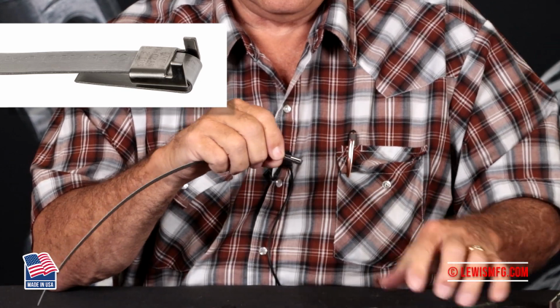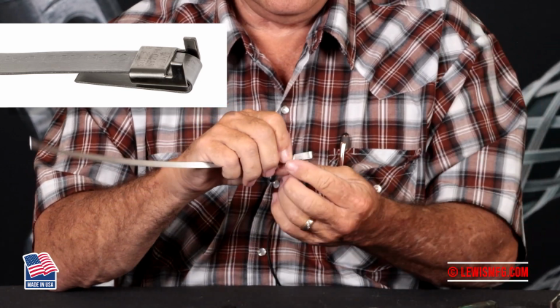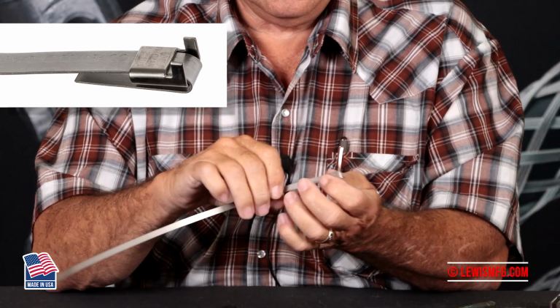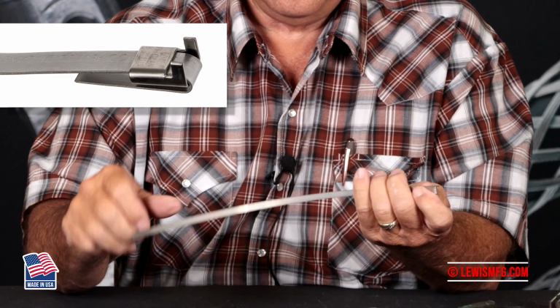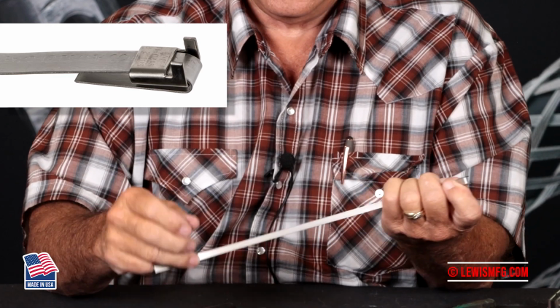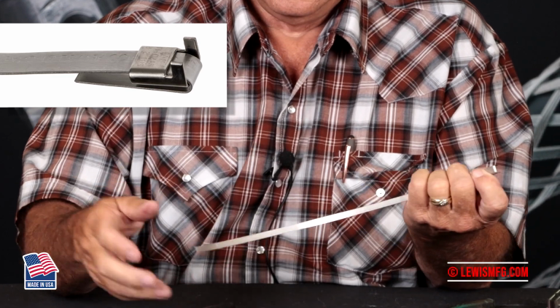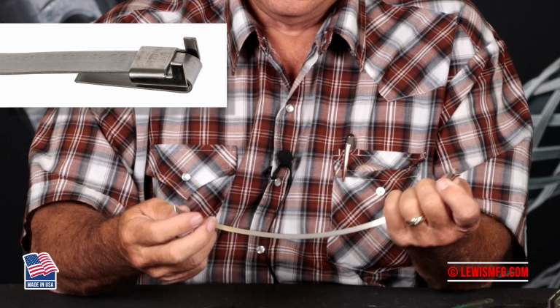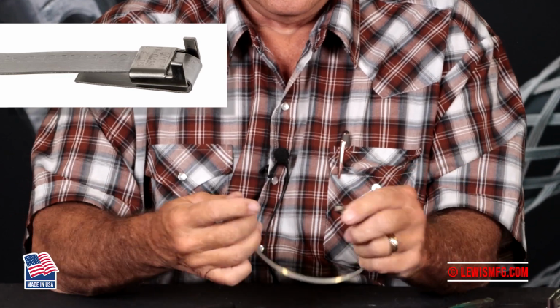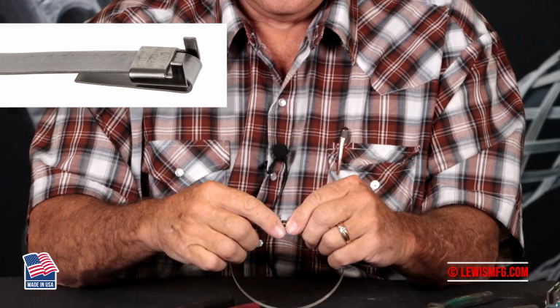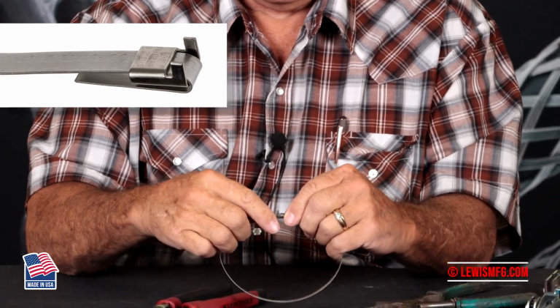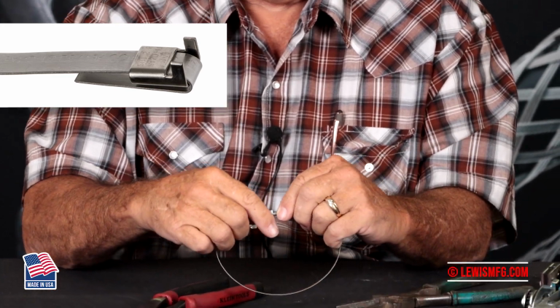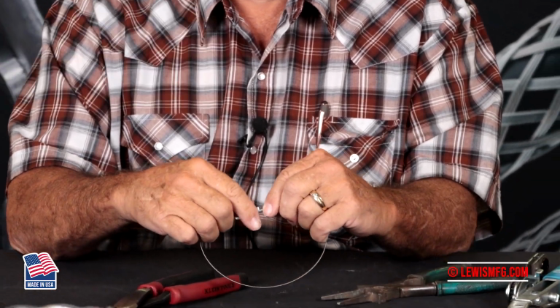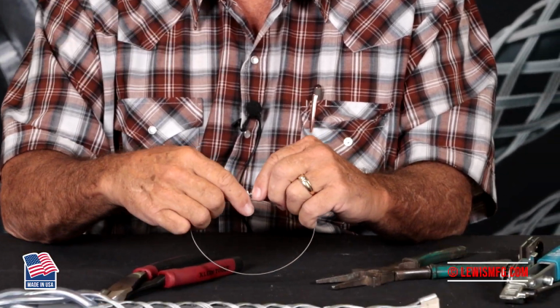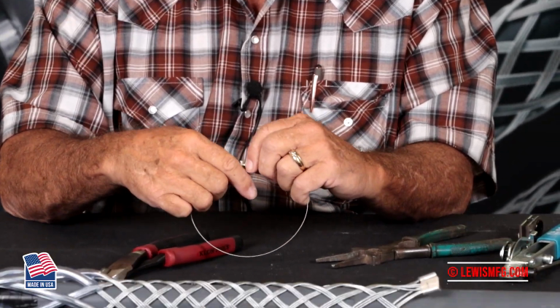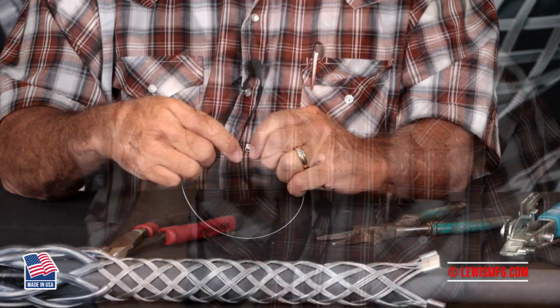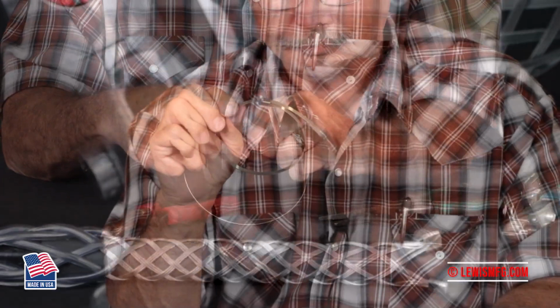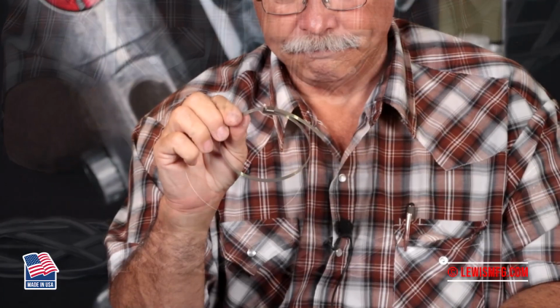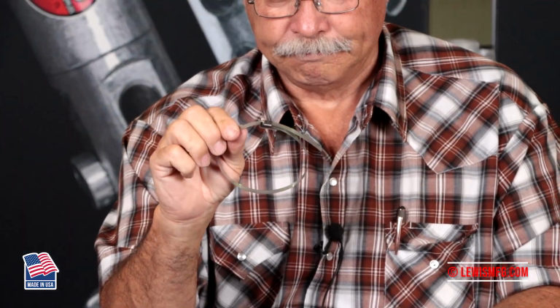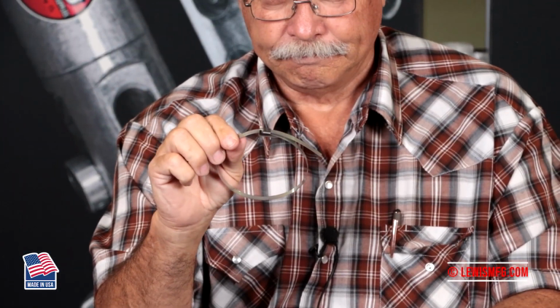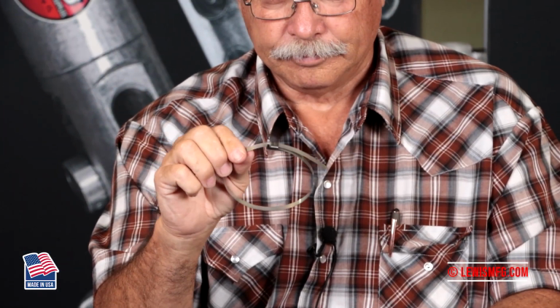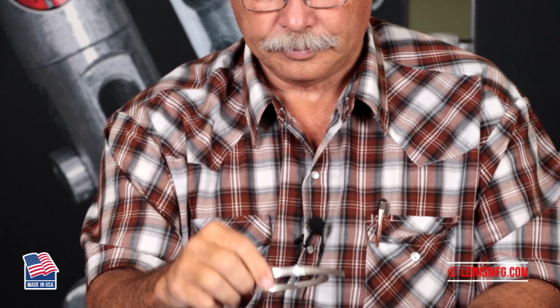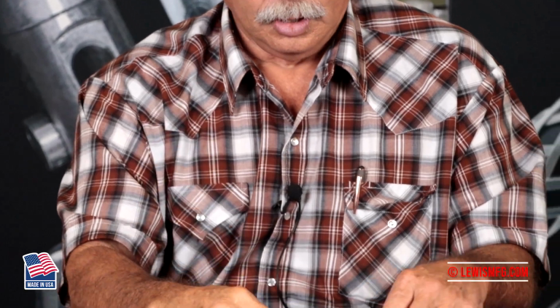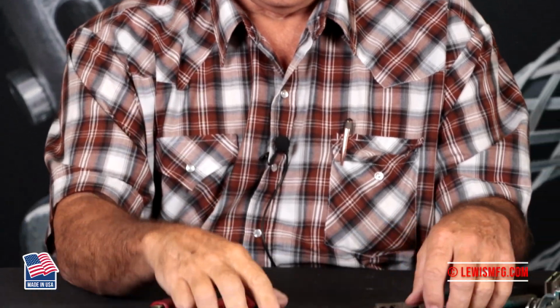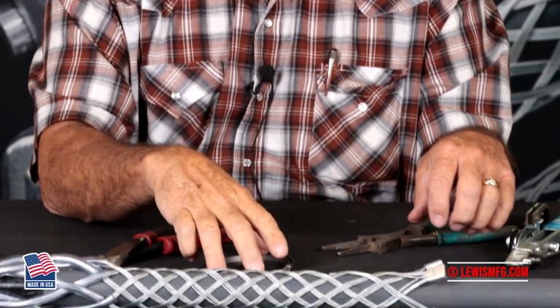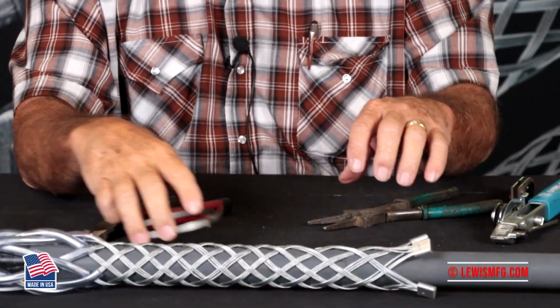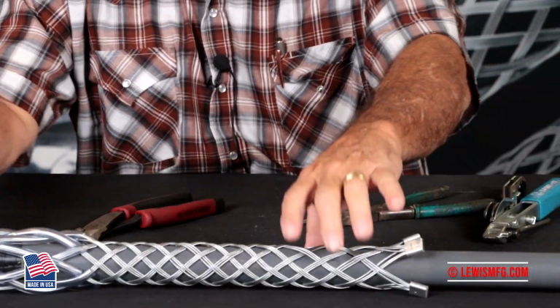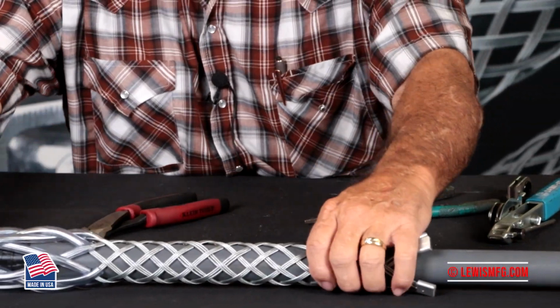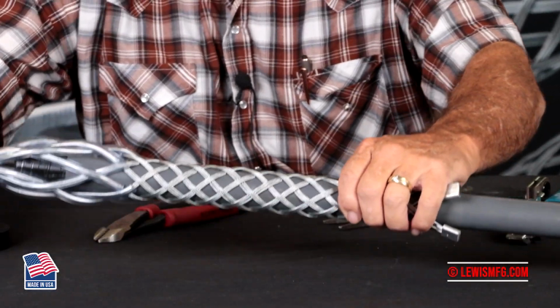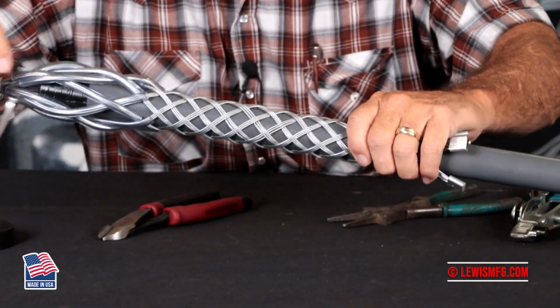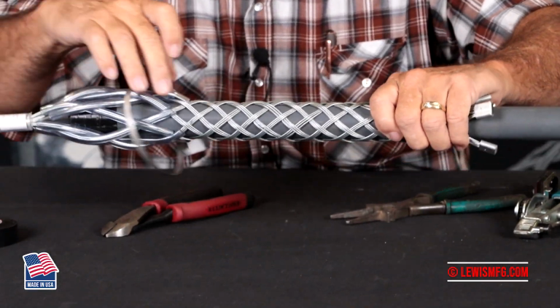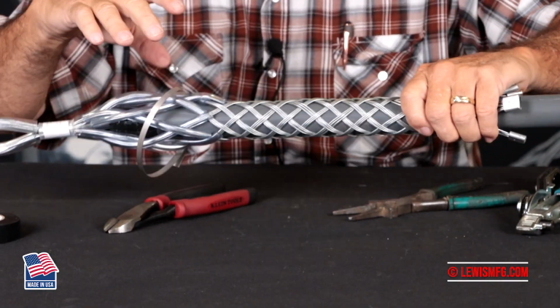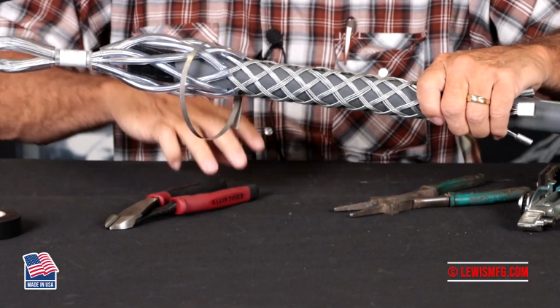Pinch it on down, loop it around, and once that's done you will install it on the cable.